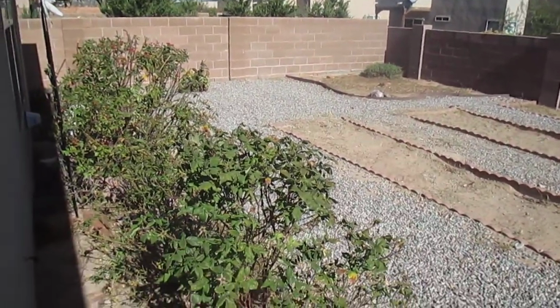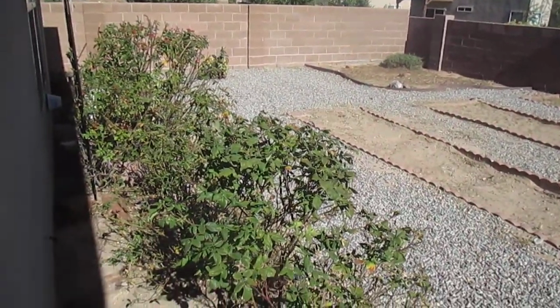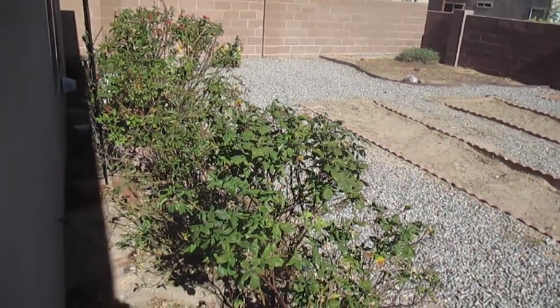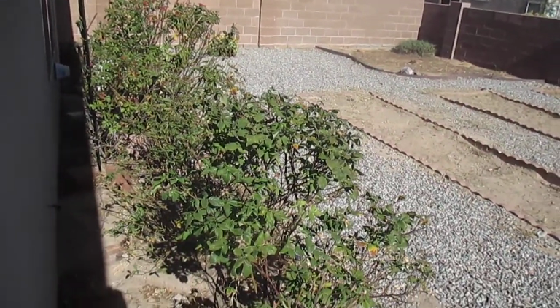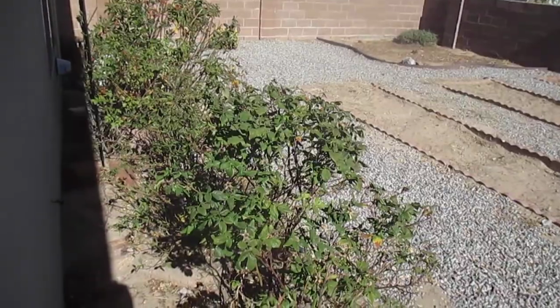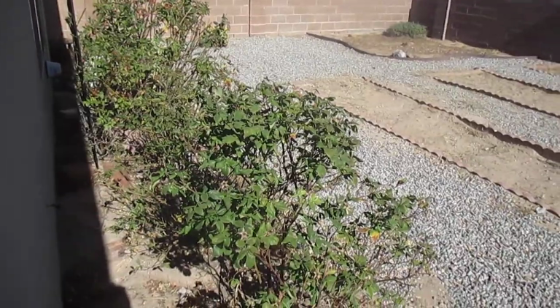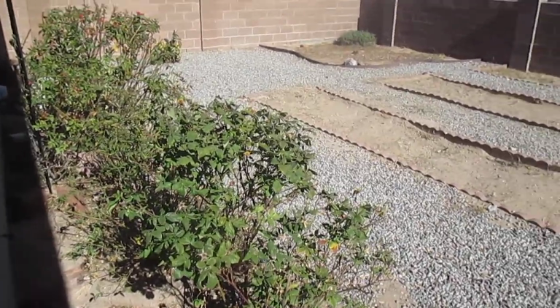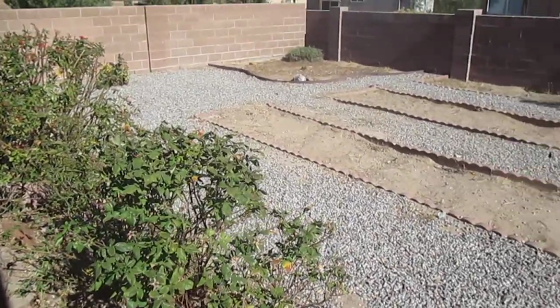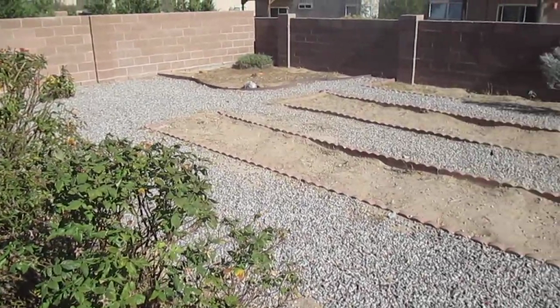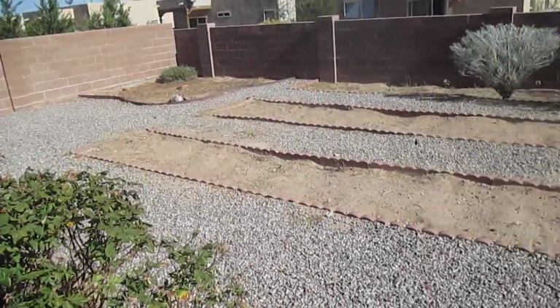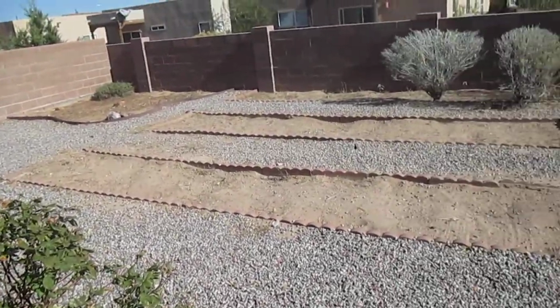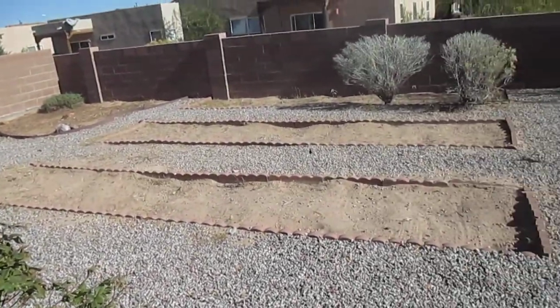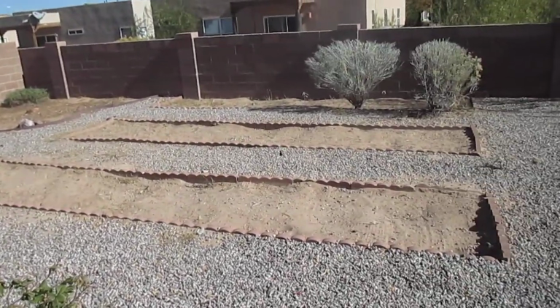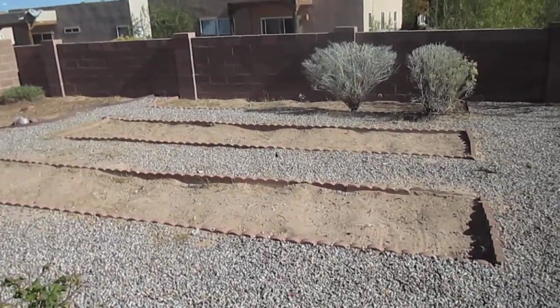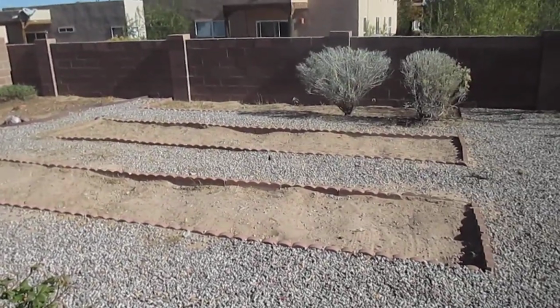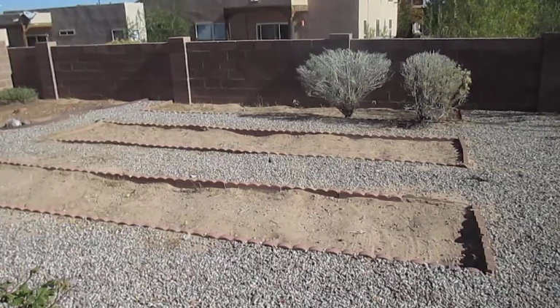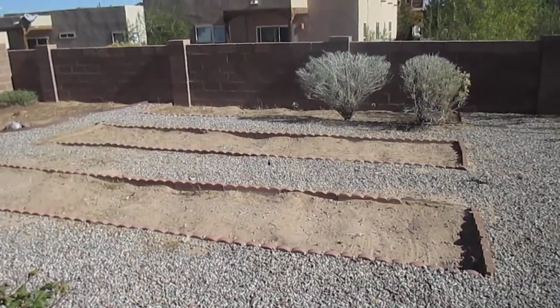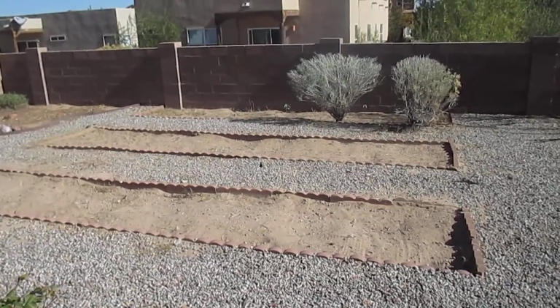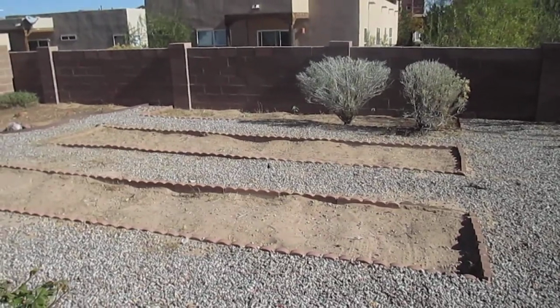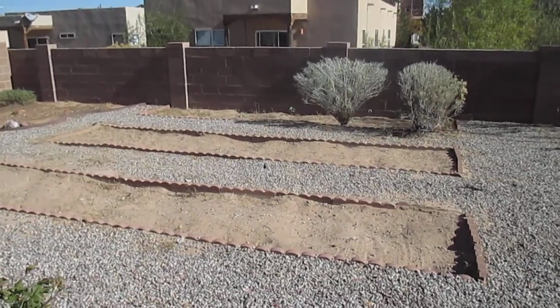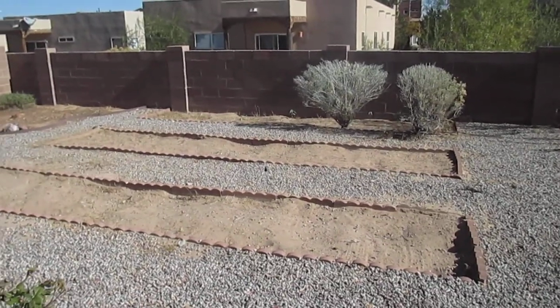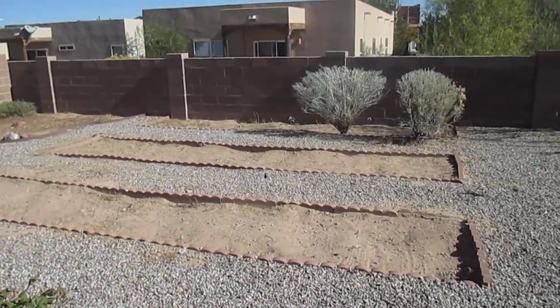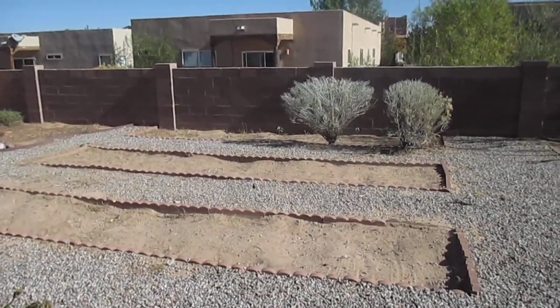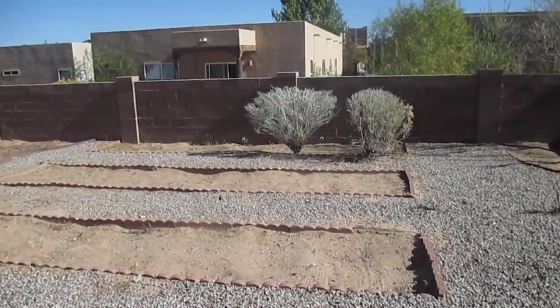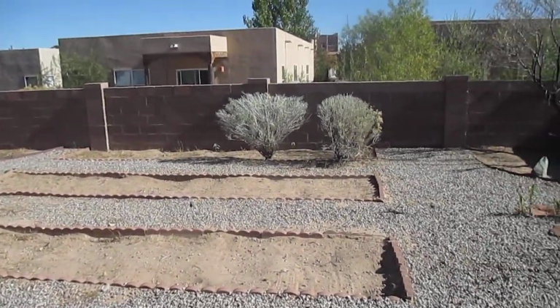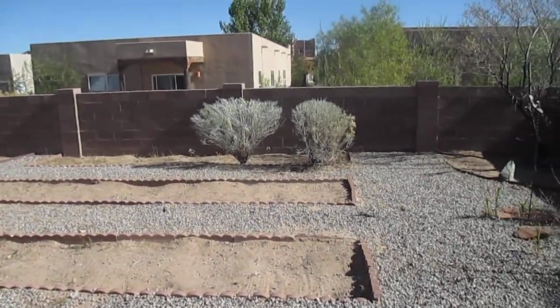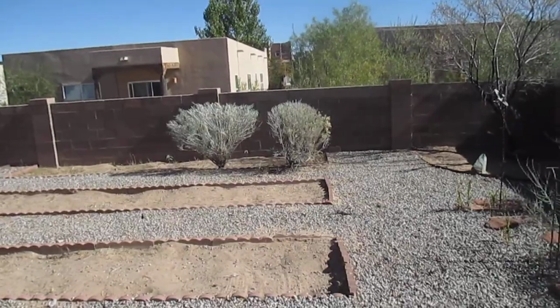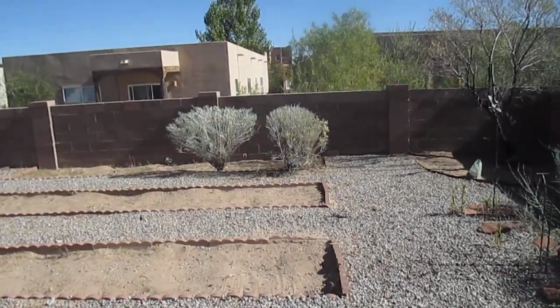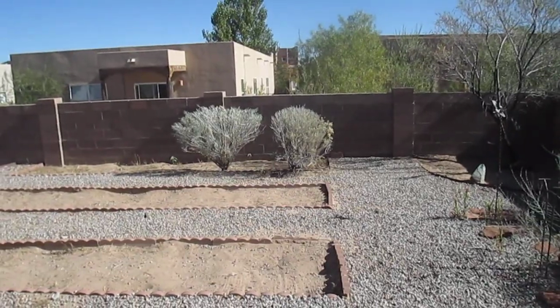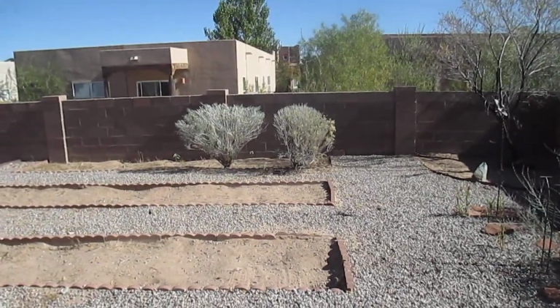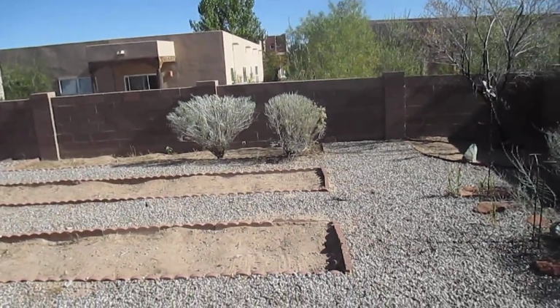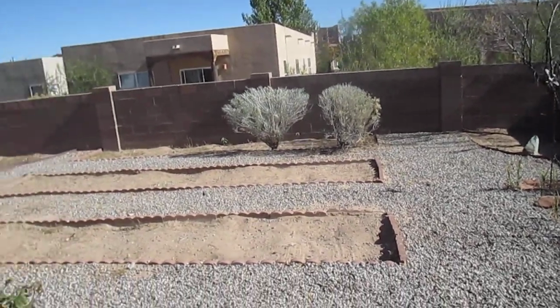It does have some rose bushes. Most of it is xeriscaped, and it does have two really large gardening beds where you can plant anything you want. Back into the house.